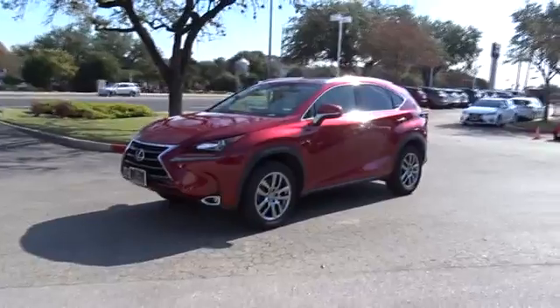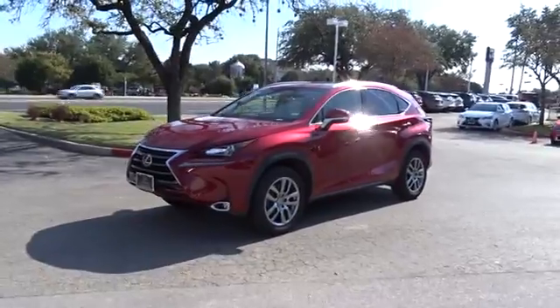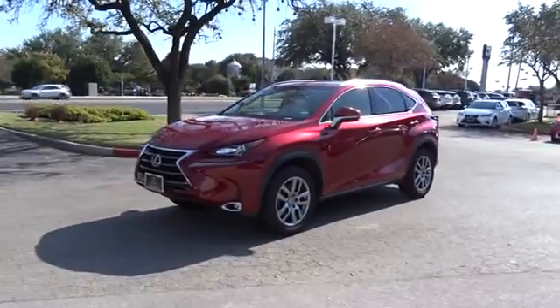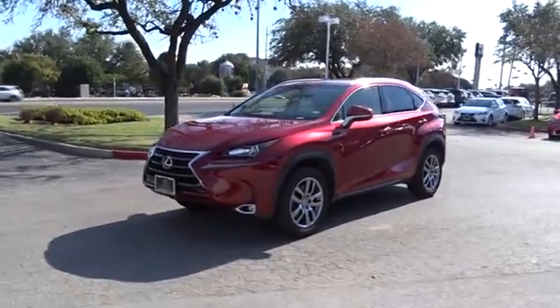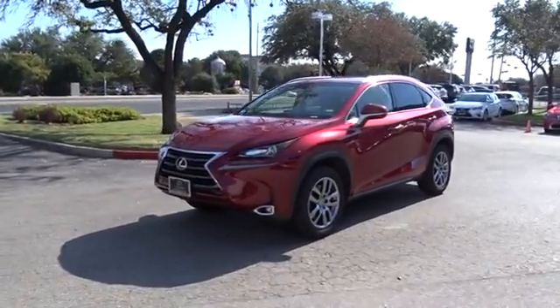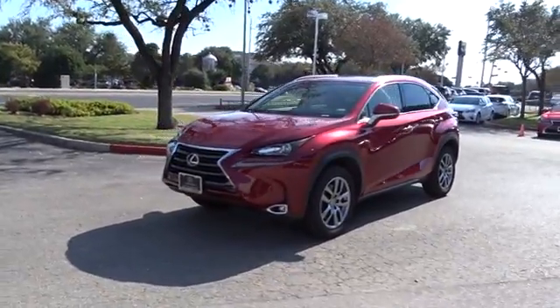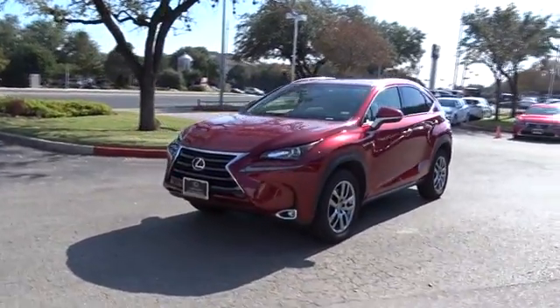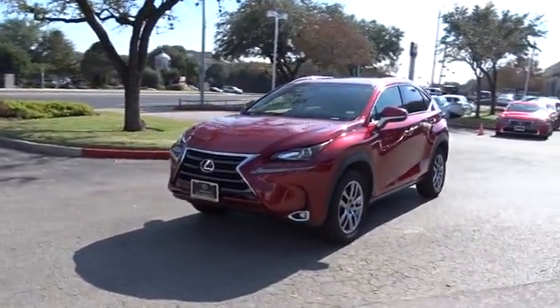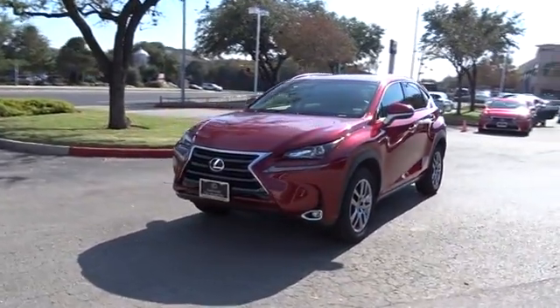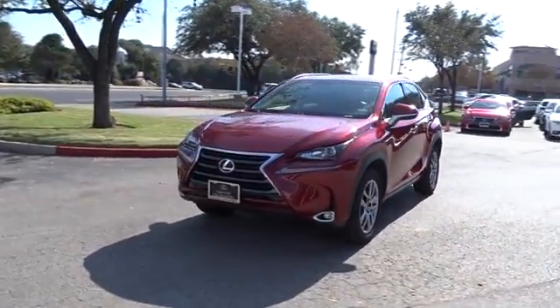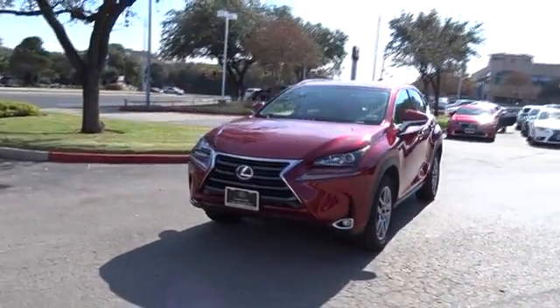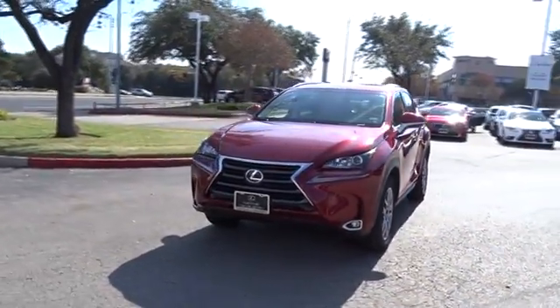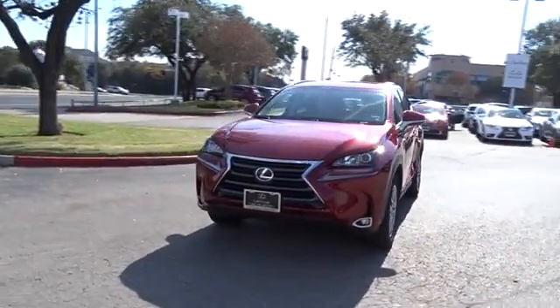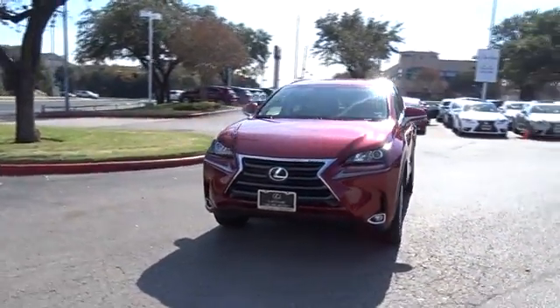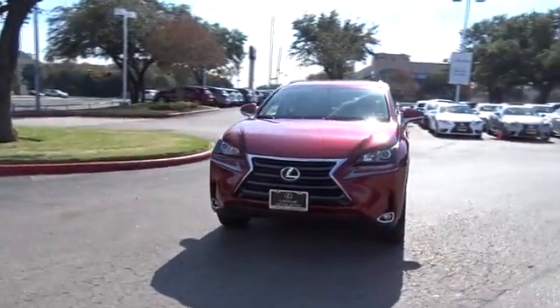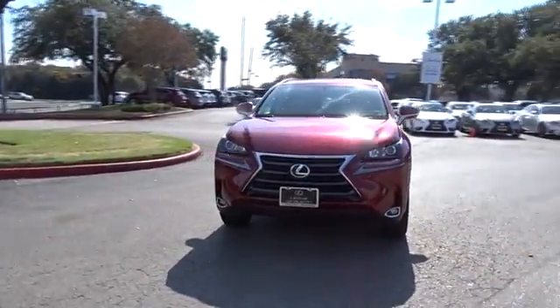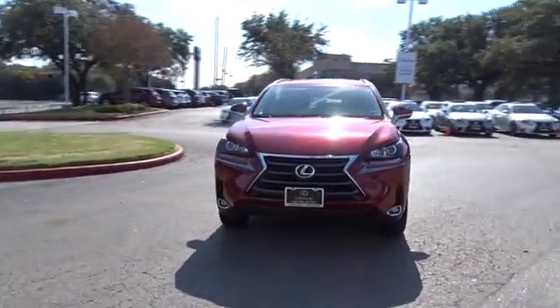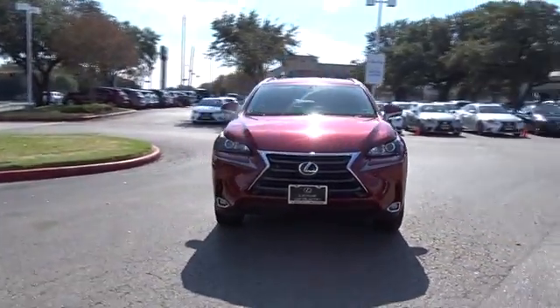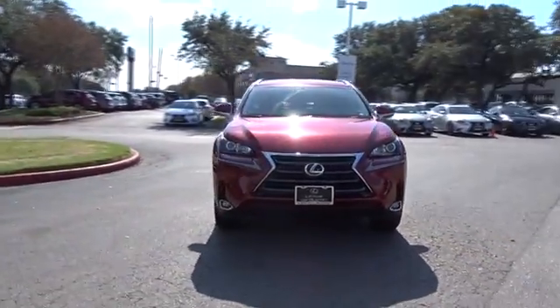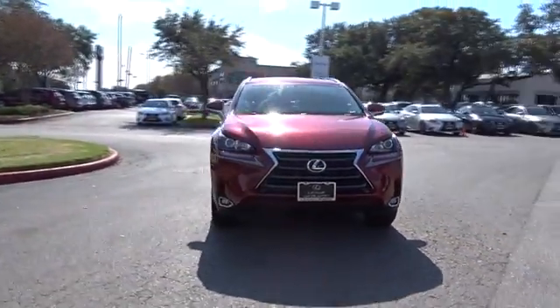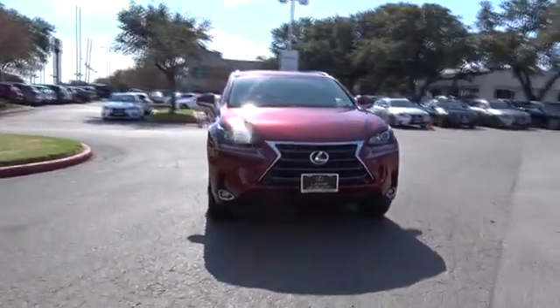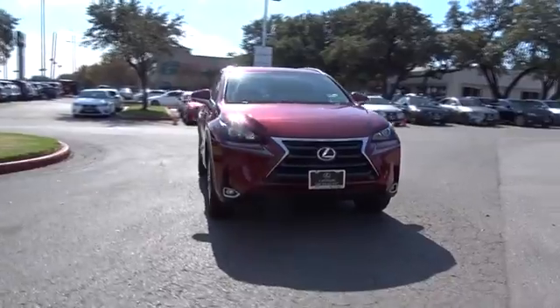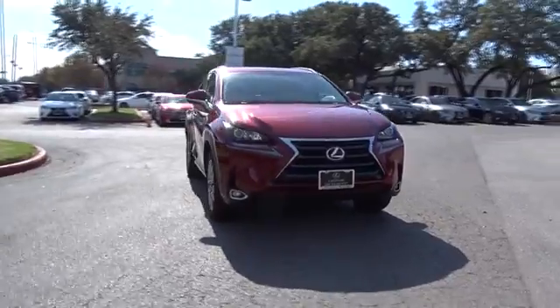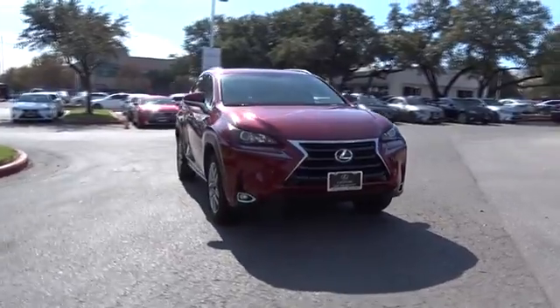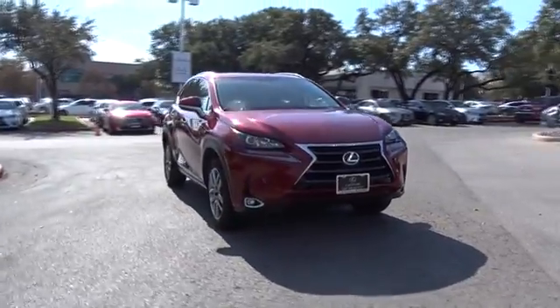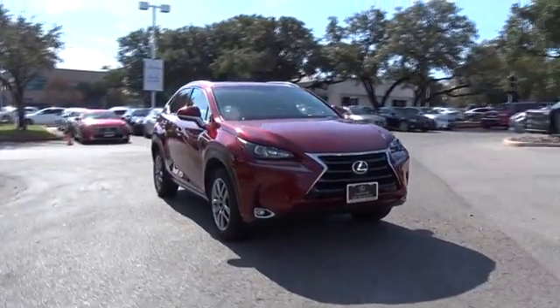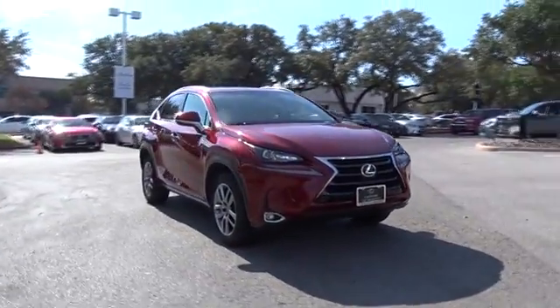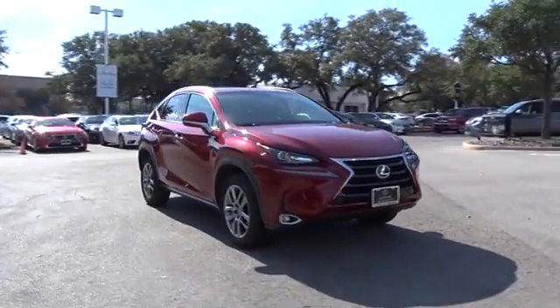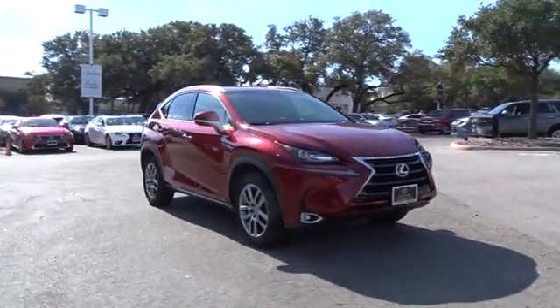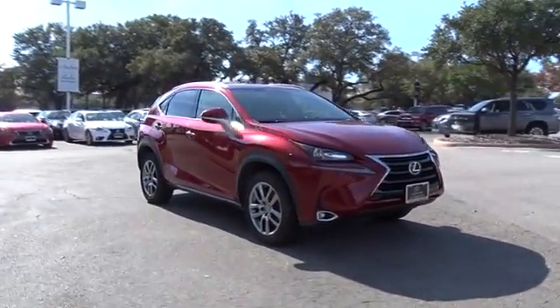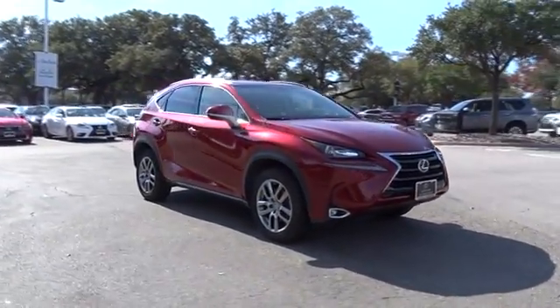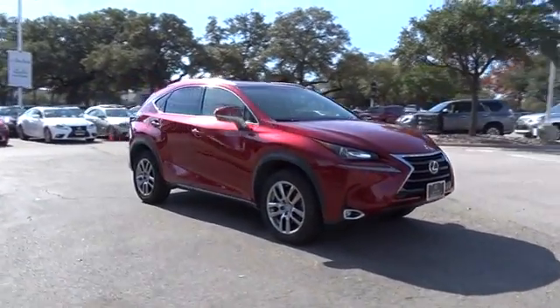2016 Lexus NX. The Lexus NX is sculpted to look nimble while hinting at the incredible power concentrated inside.